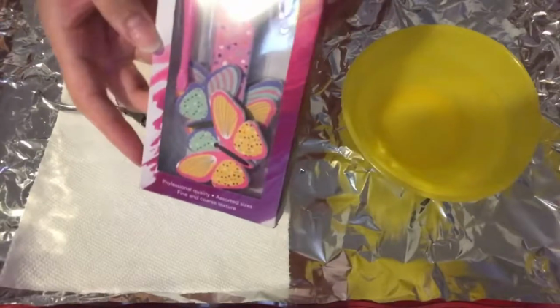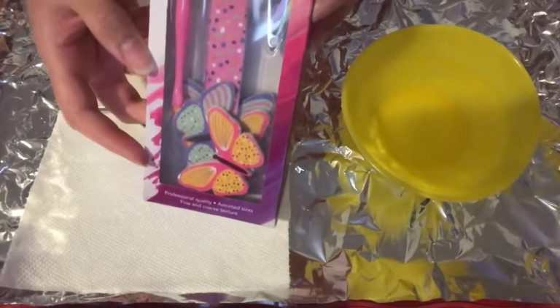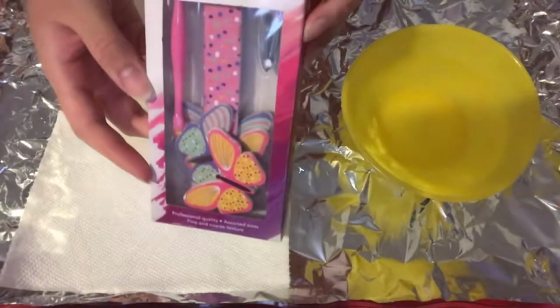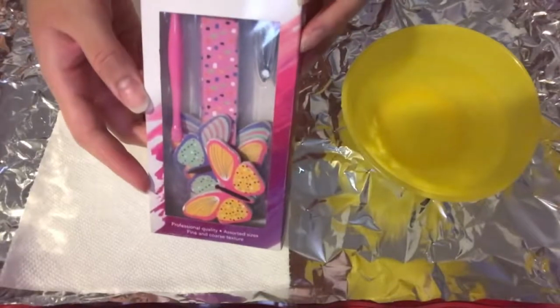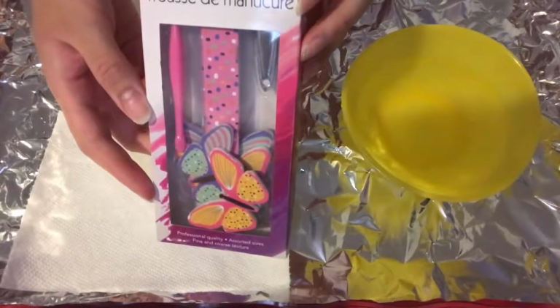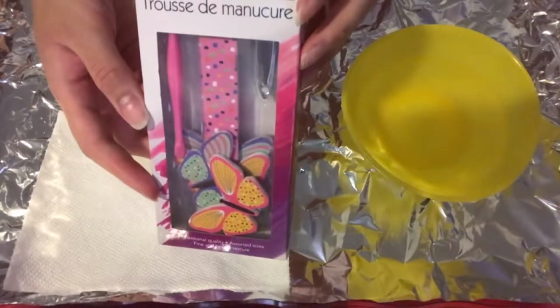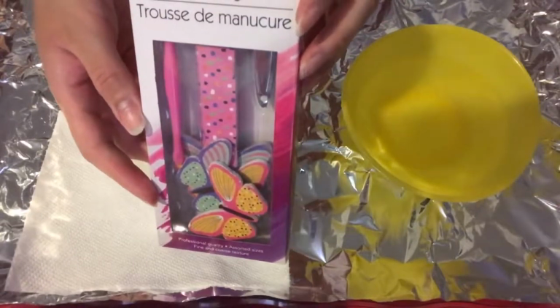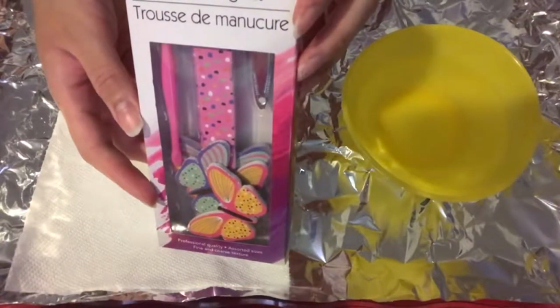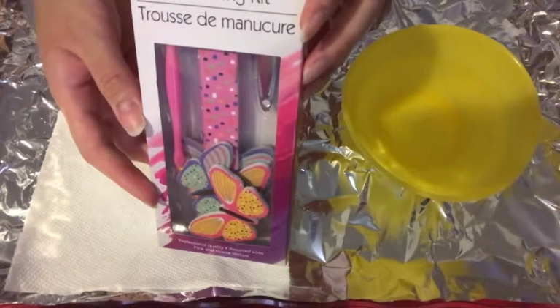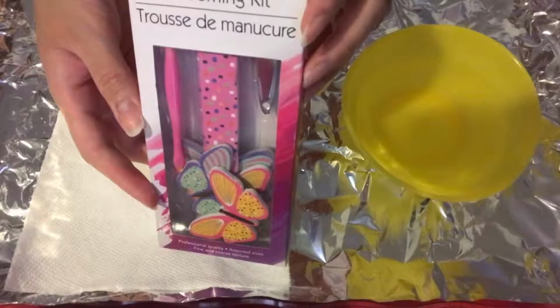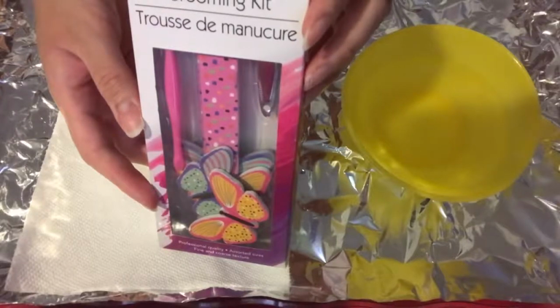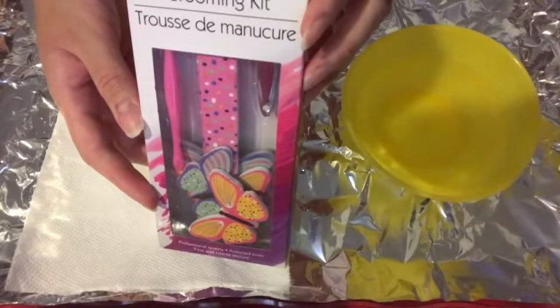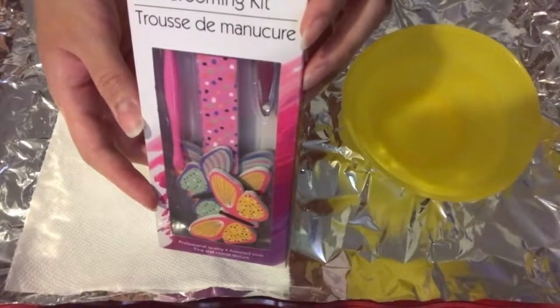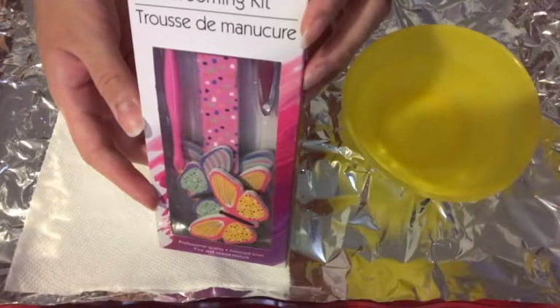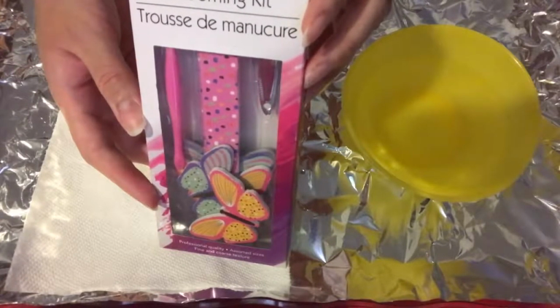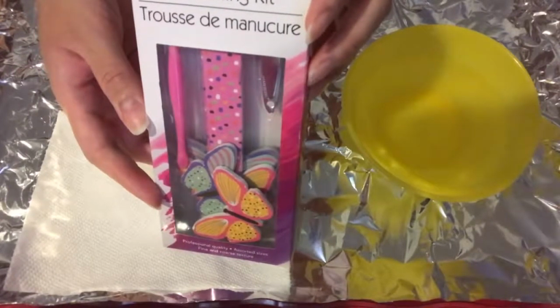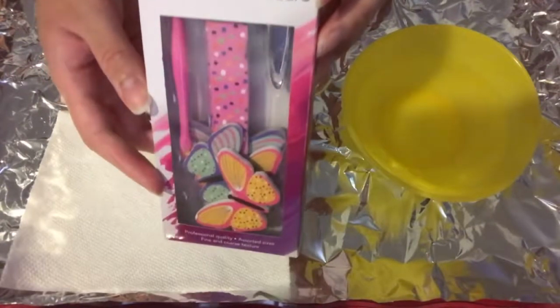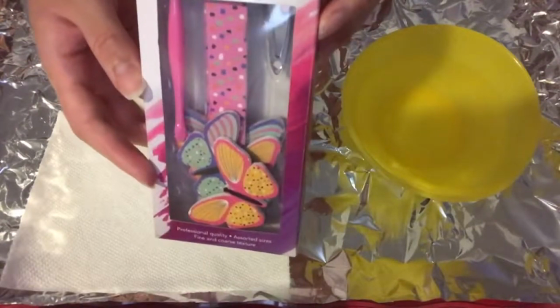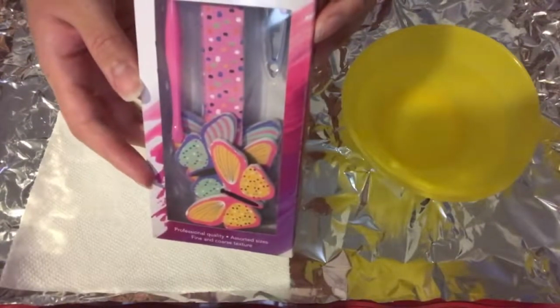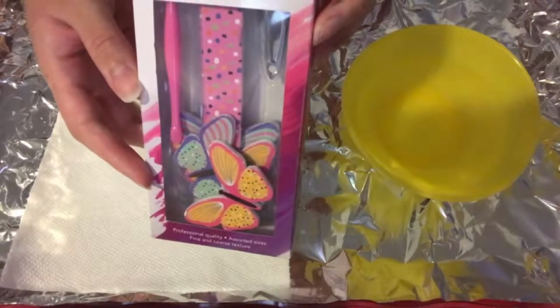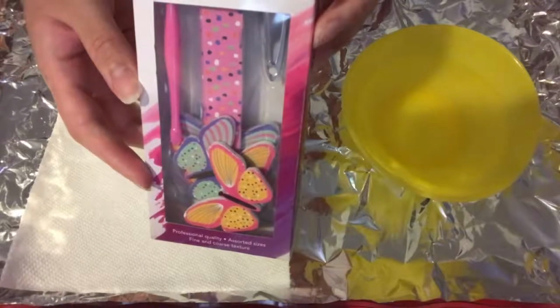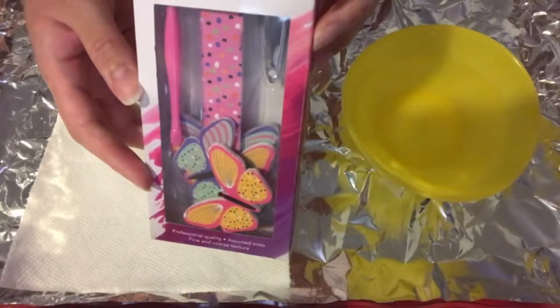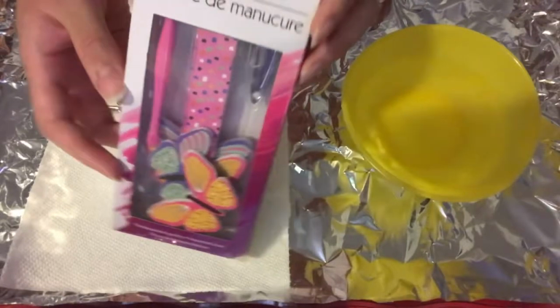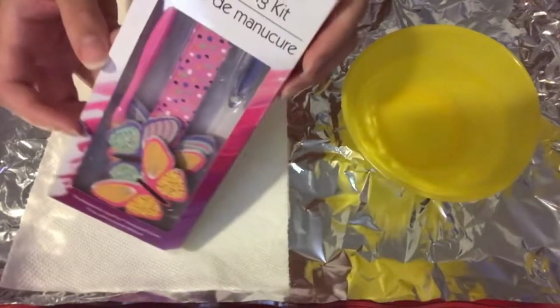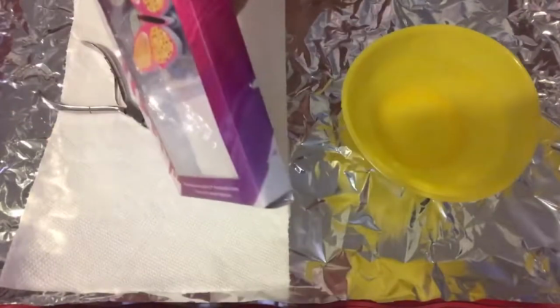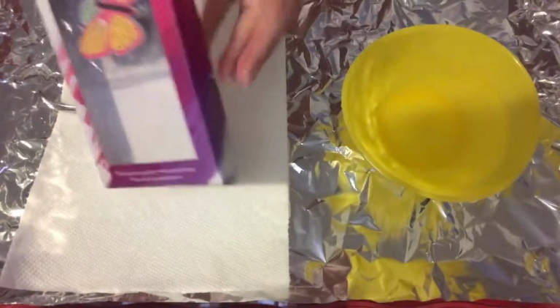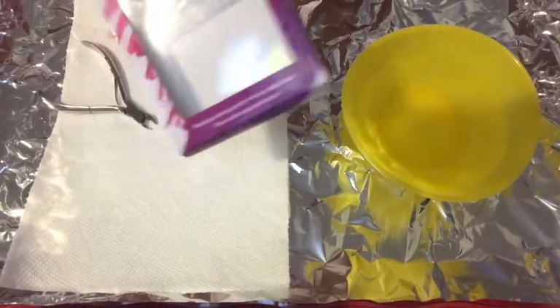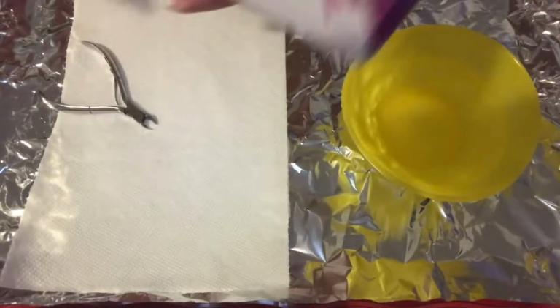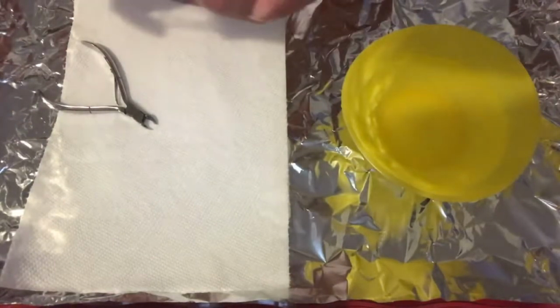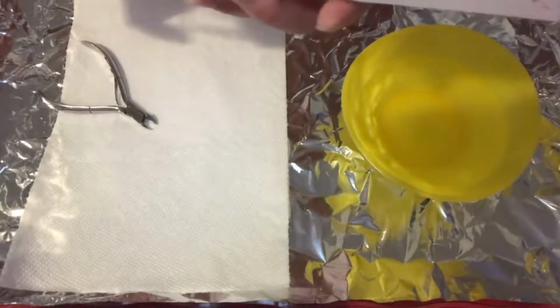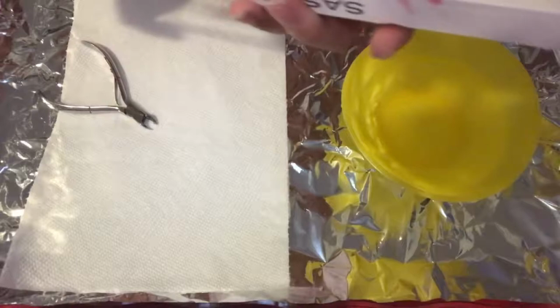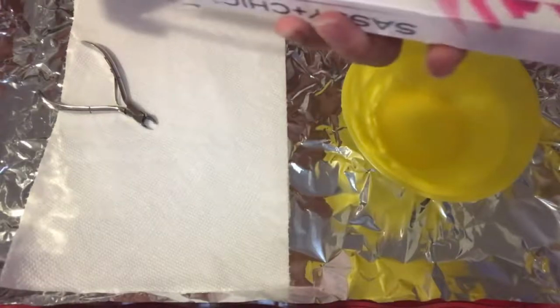Voy a estar usando este kit de las uñas para las cutículas y para cortarme las uñas. I am going to be using this nail kit in order to remove the cuticles and trim my nails.